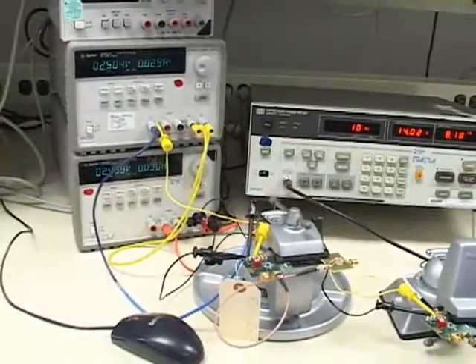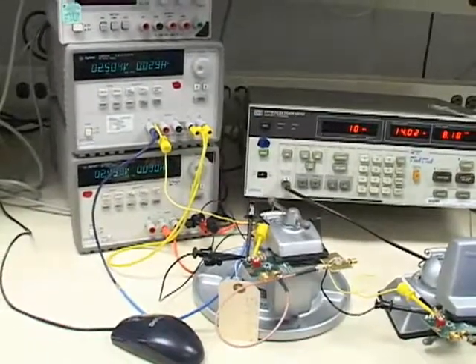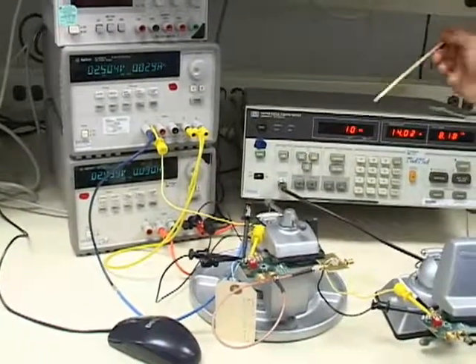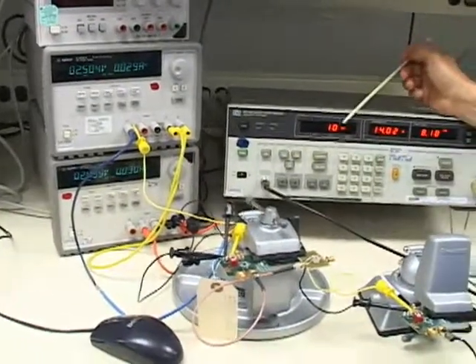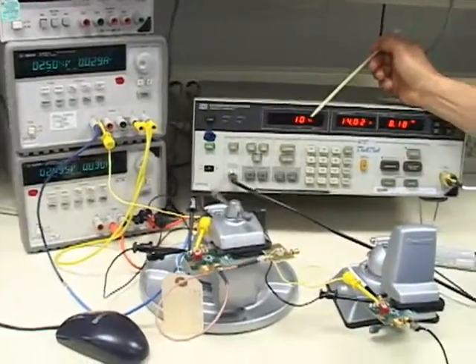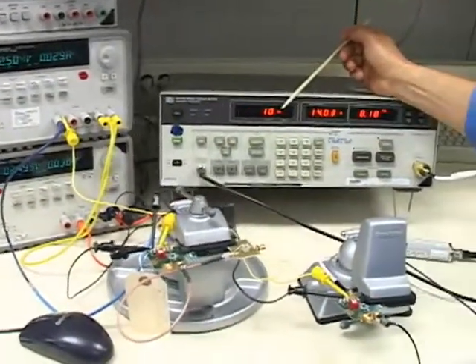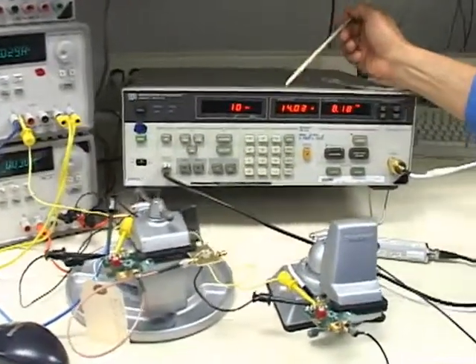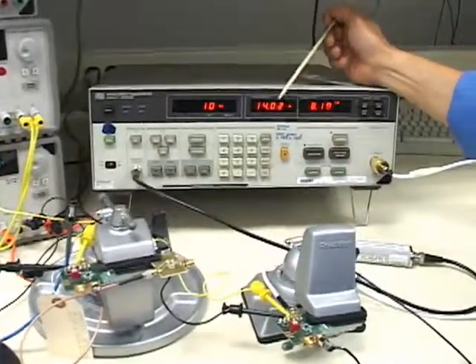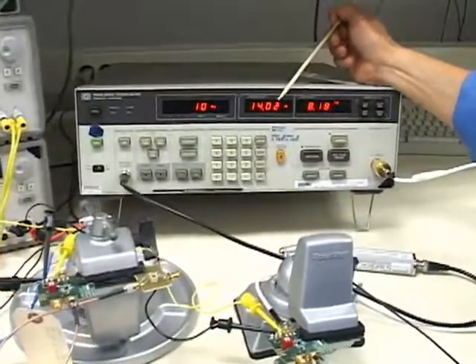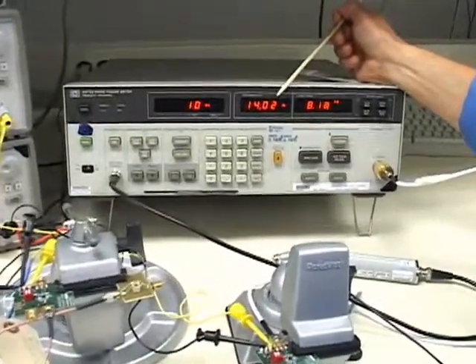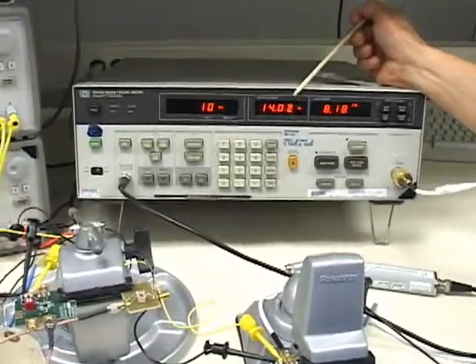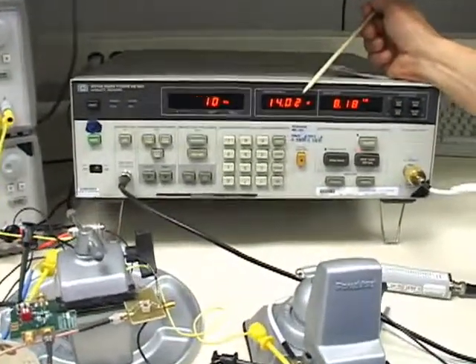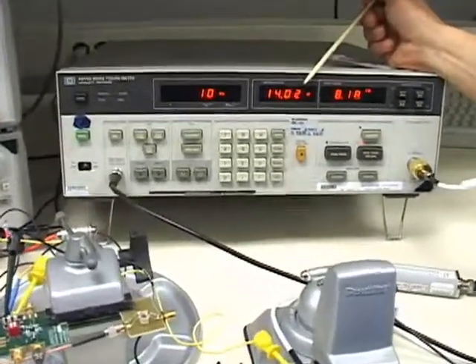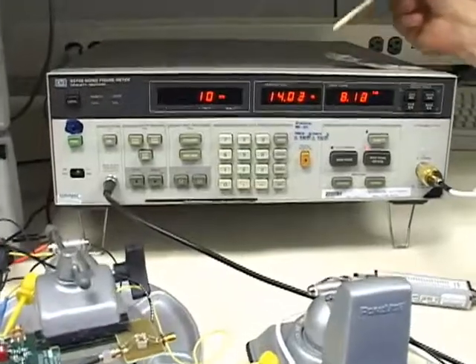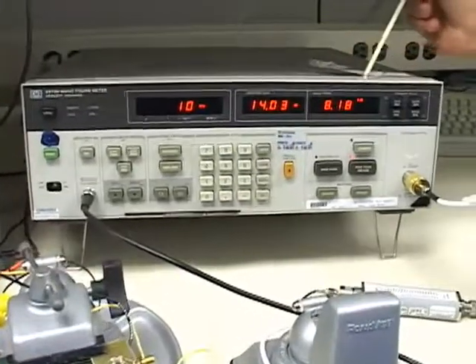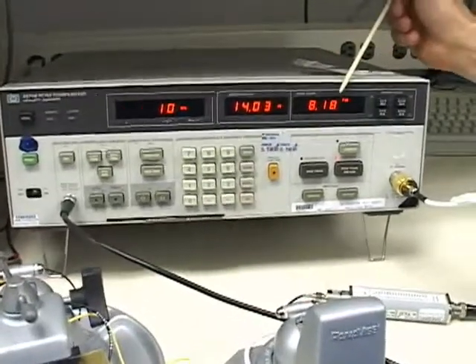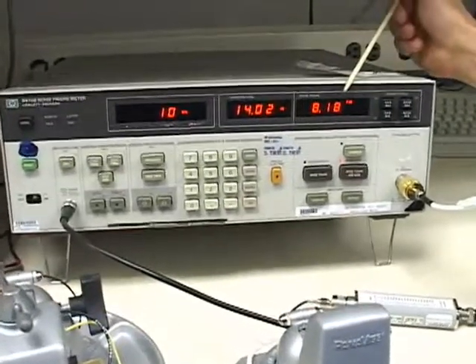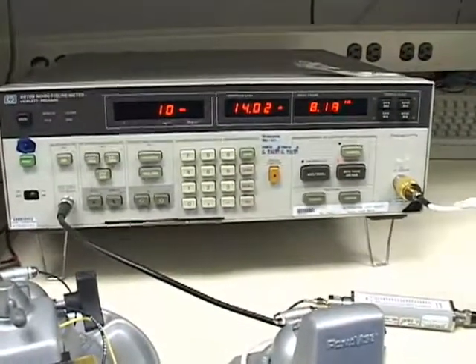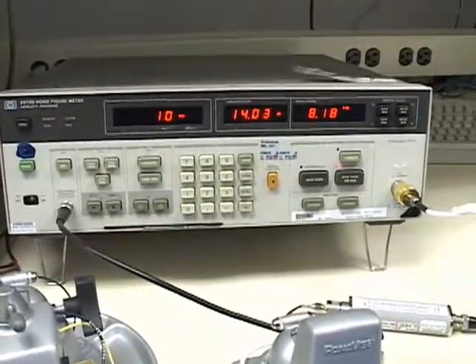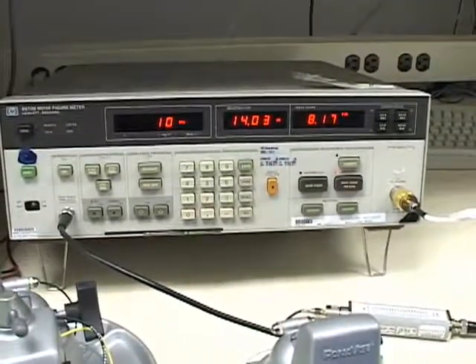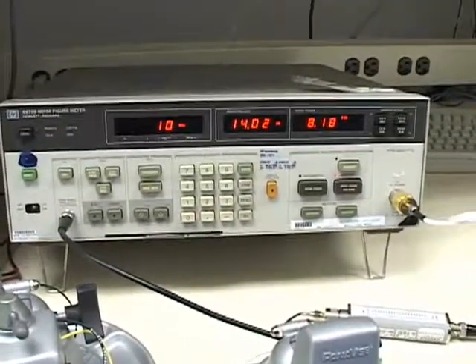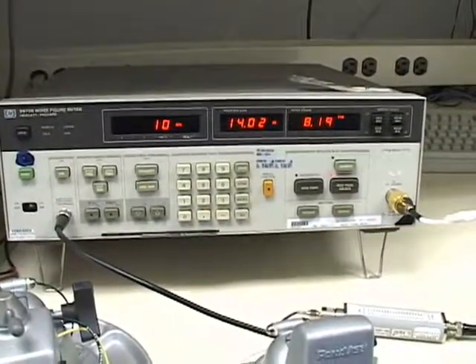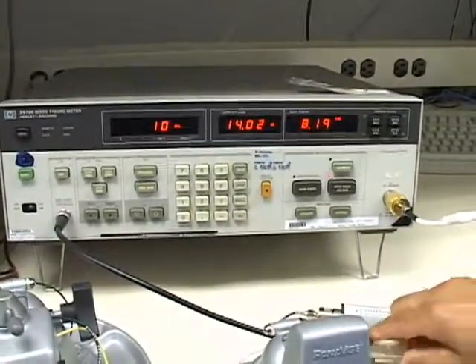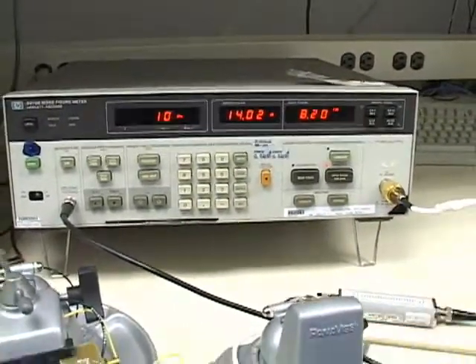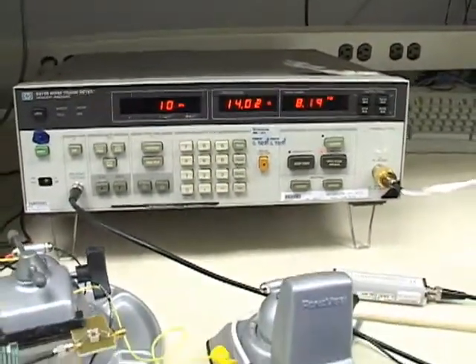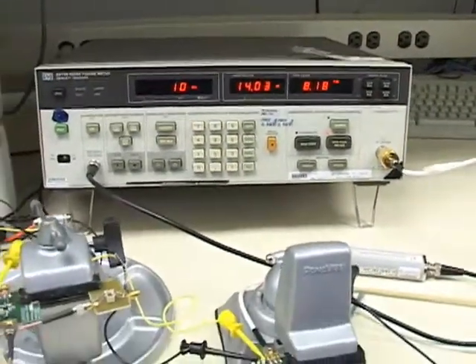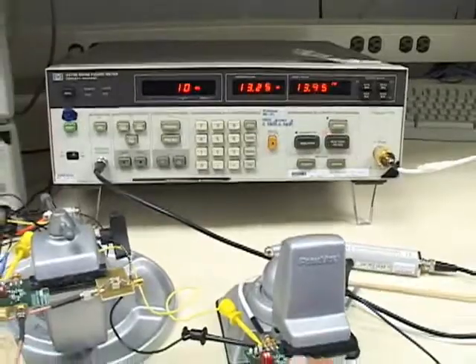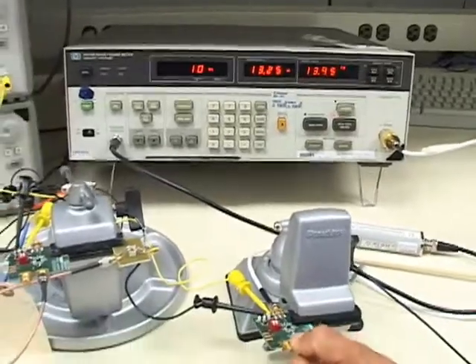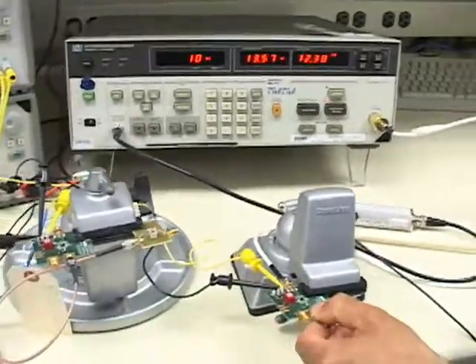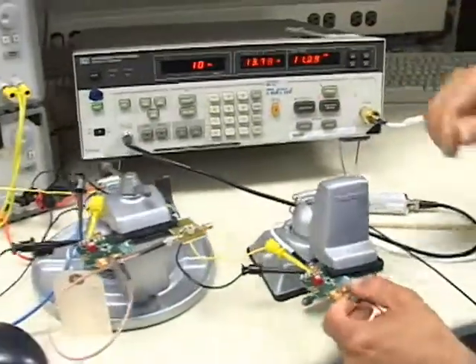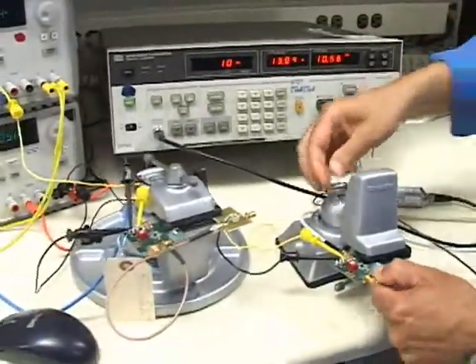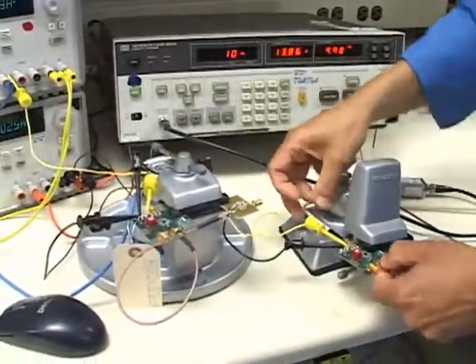At 10 megahertz, you'll notice that the insertion gain is set up for 14 dB and the noise figure measures about 8.2 dB. That's a pretty good noise figure already, but if you wanted to improve it you could go with the arrangement we have here.